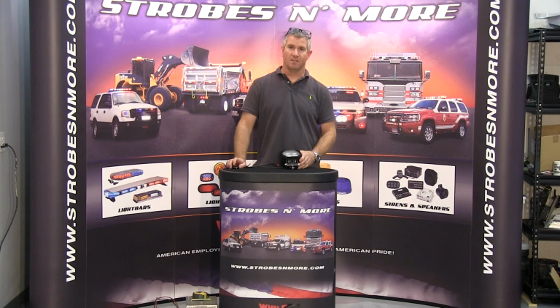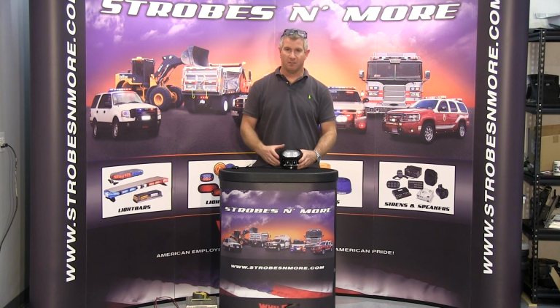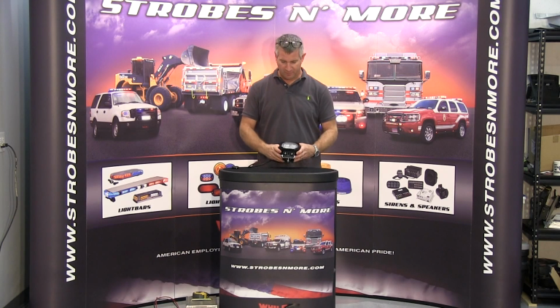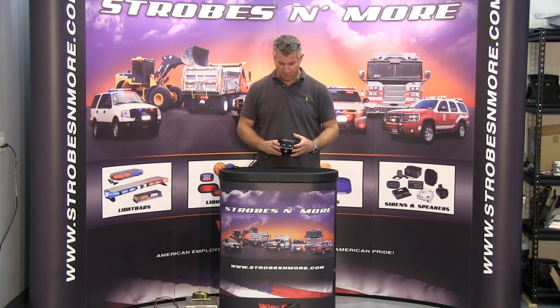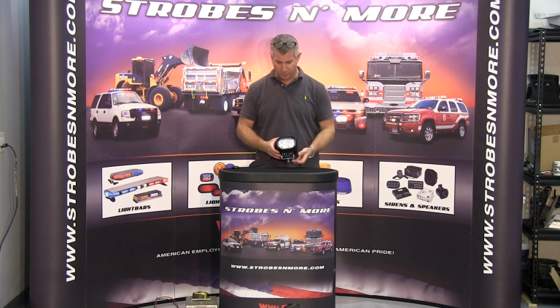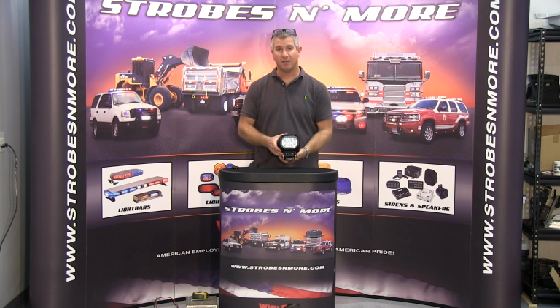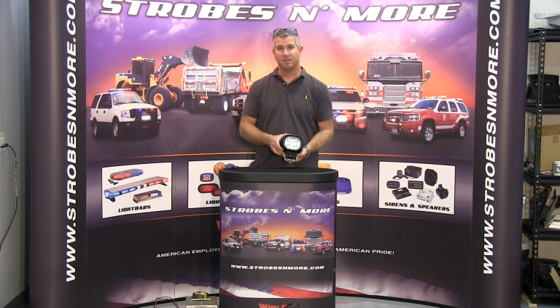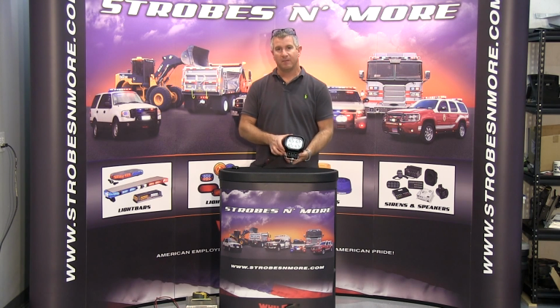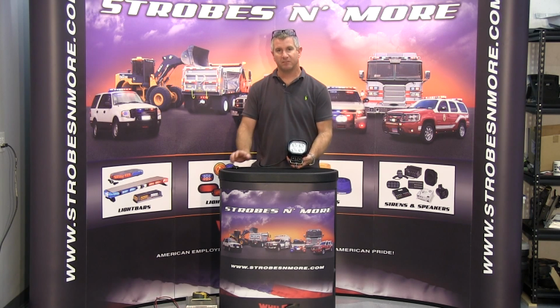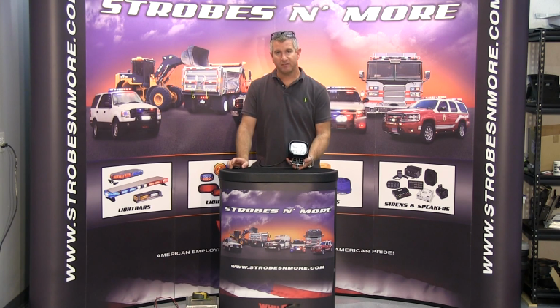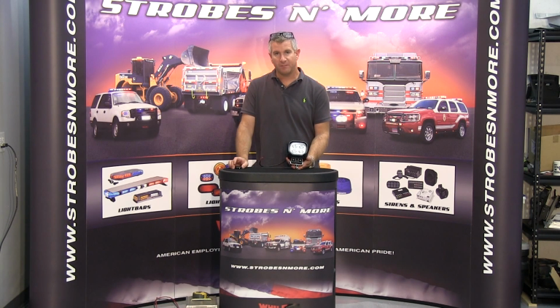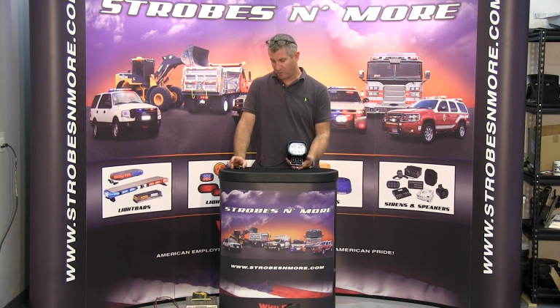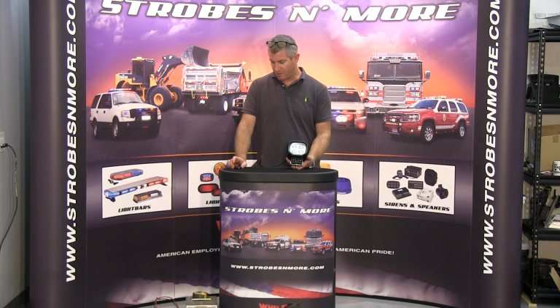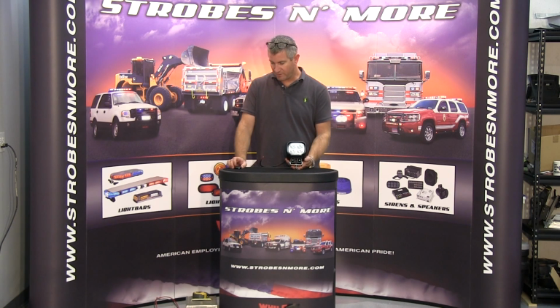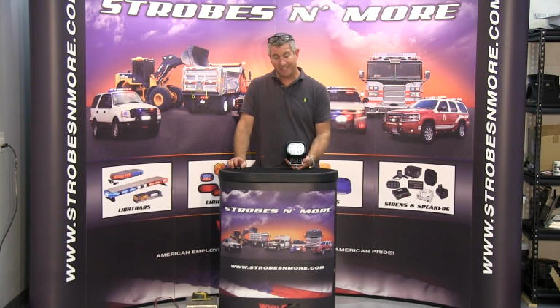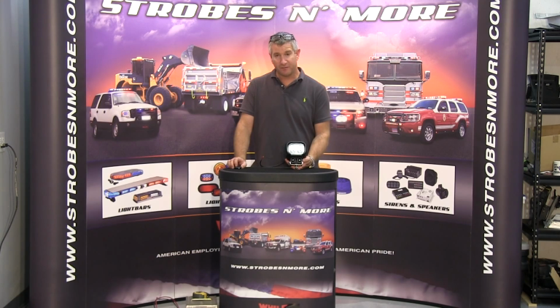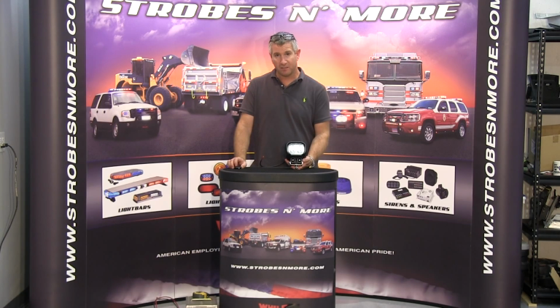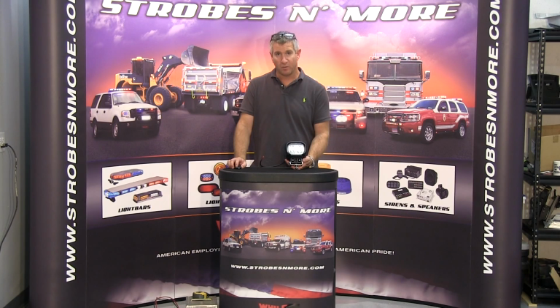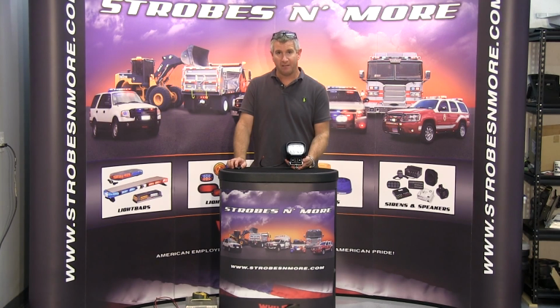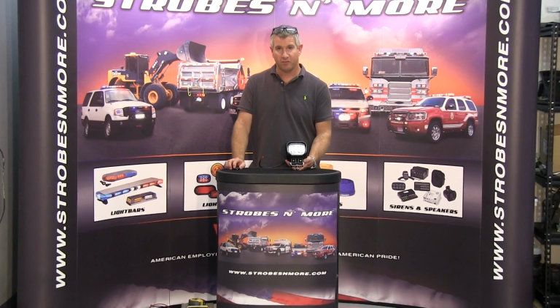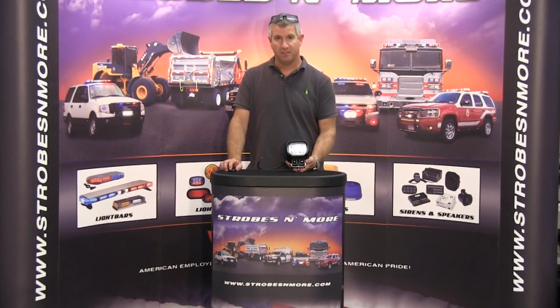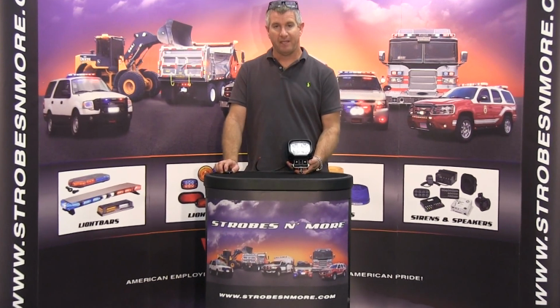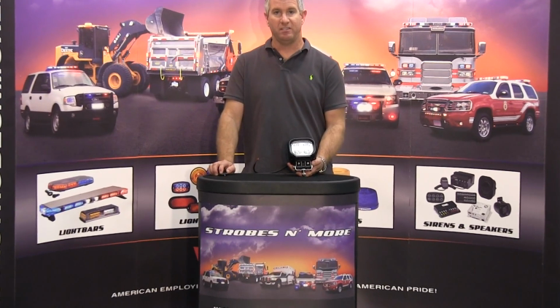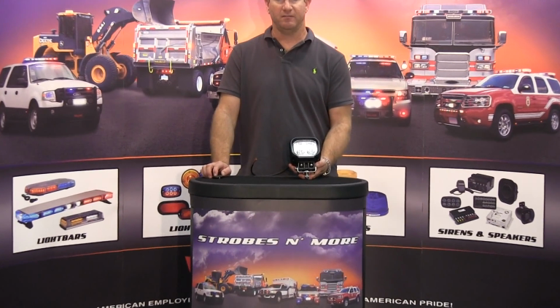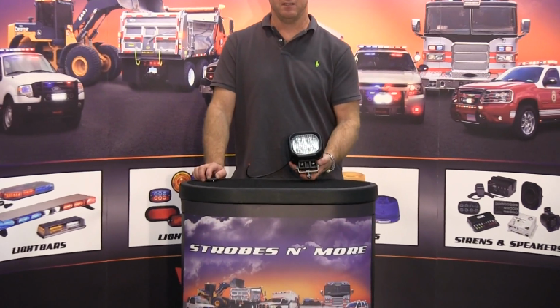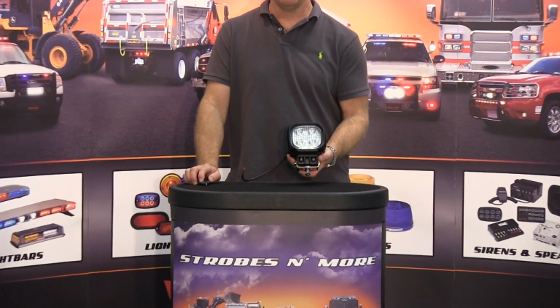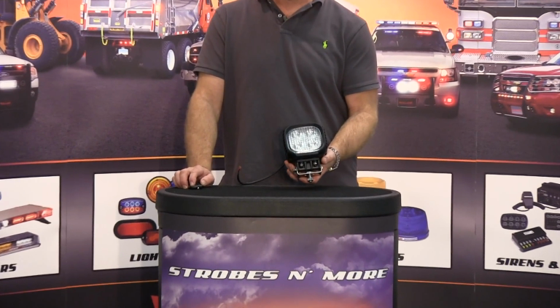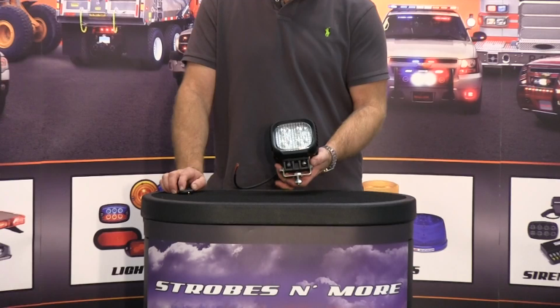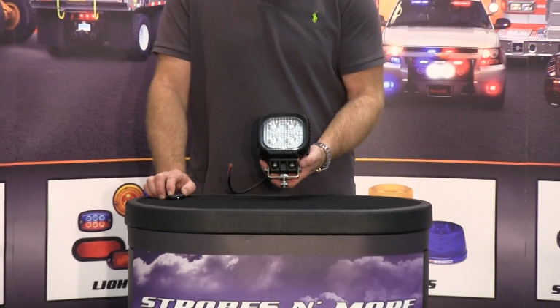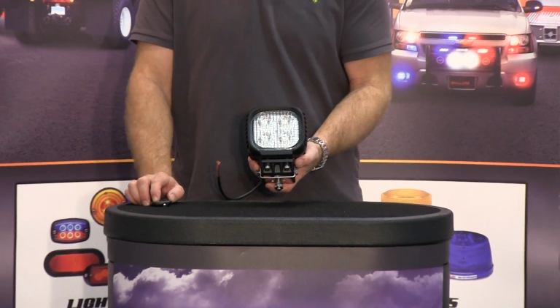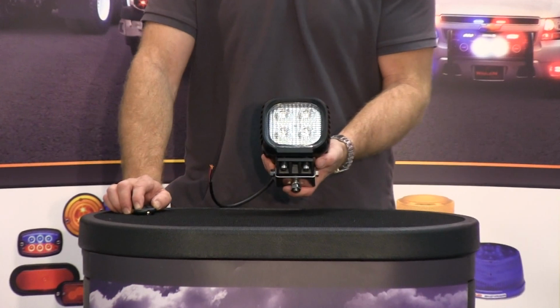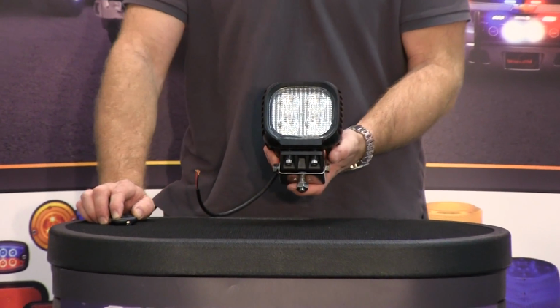Hello and thank you for visiting strobesmore.com. My name is Lewis and today I'm going to make you a quick video of our eFlood 2800 HD flood light. Let me zoom right in on the light here for you and show it to you.